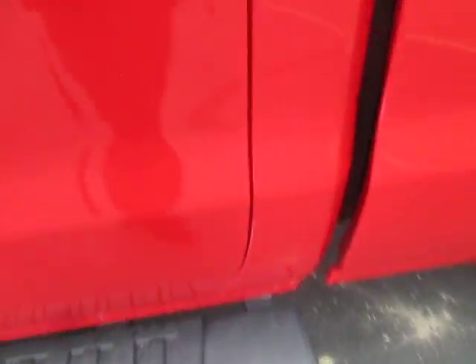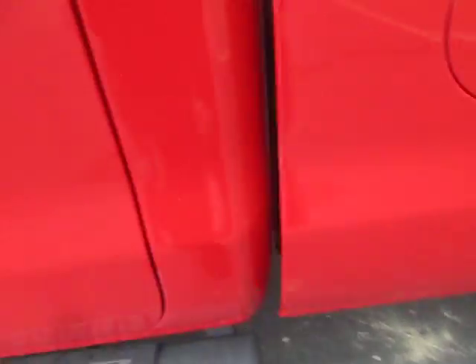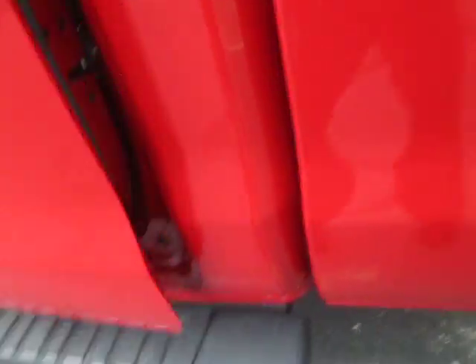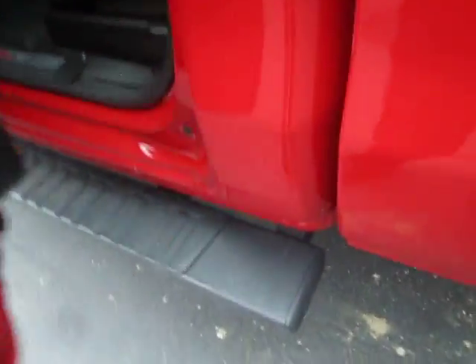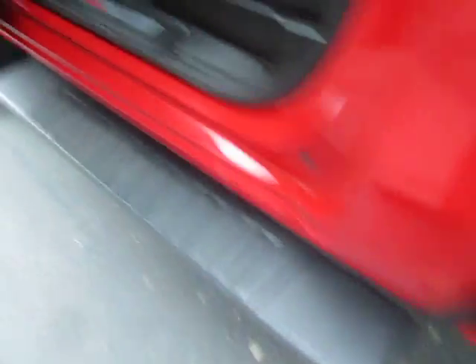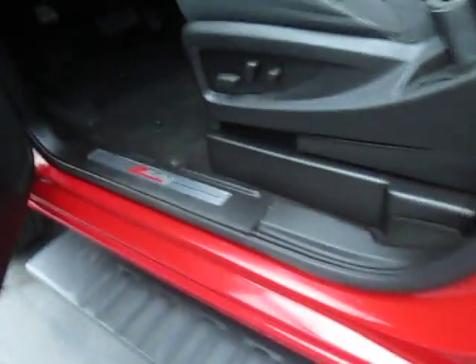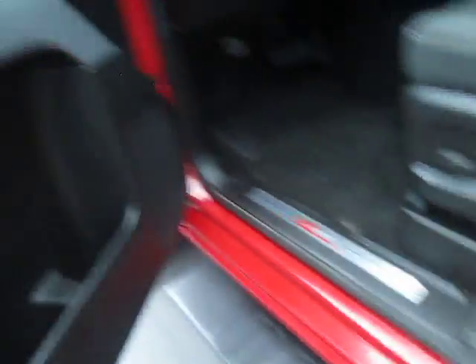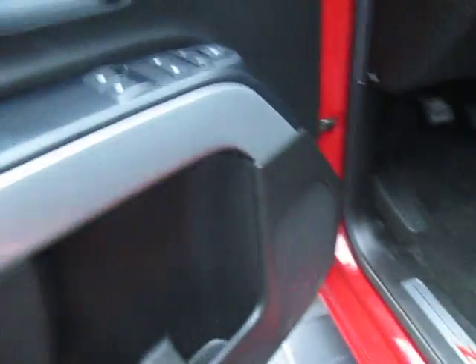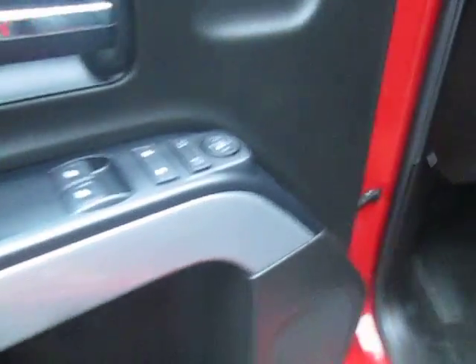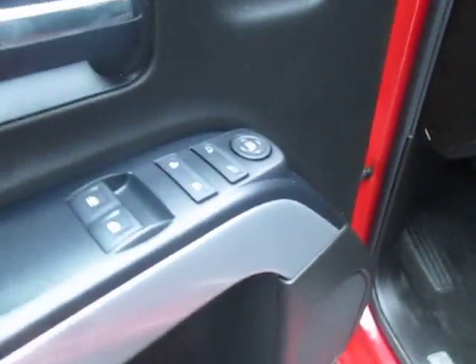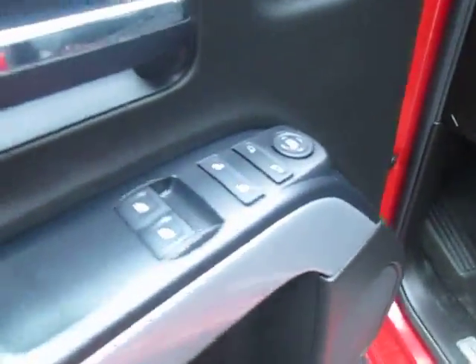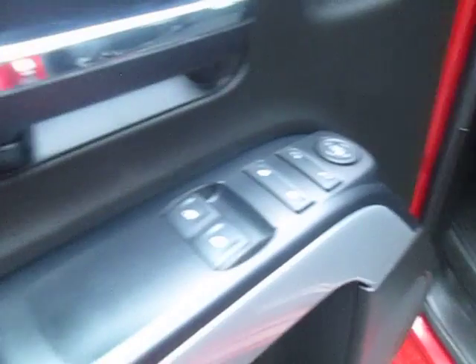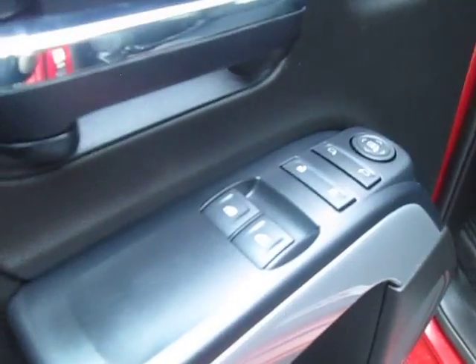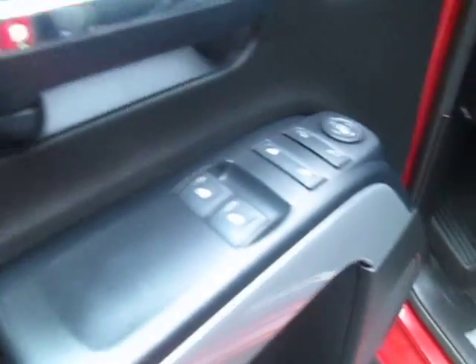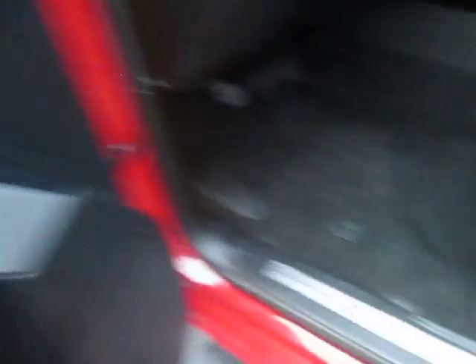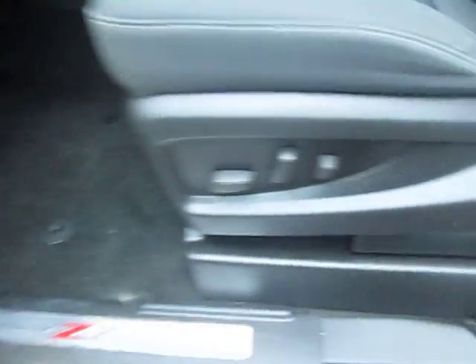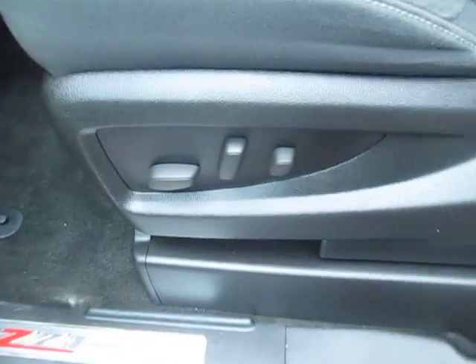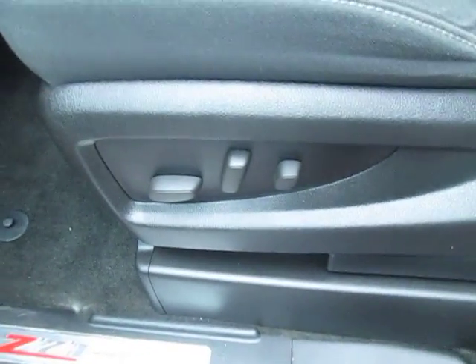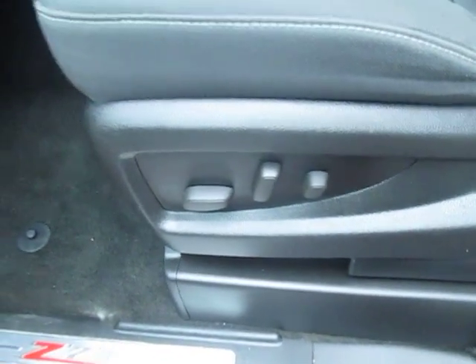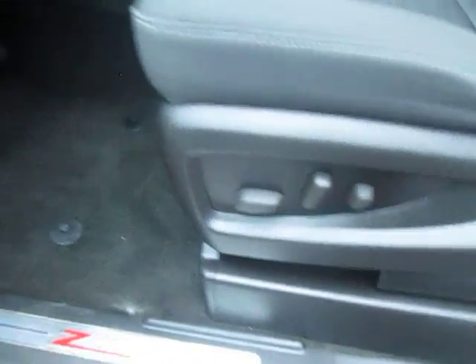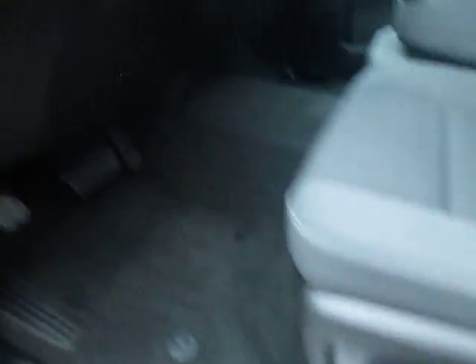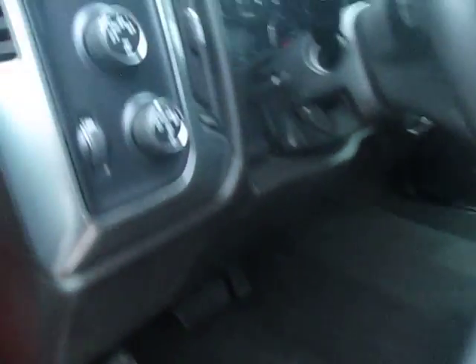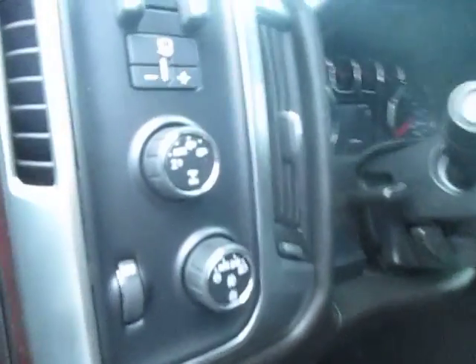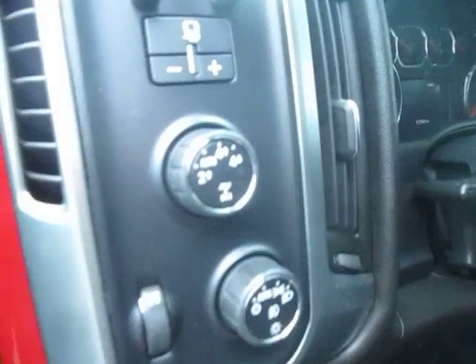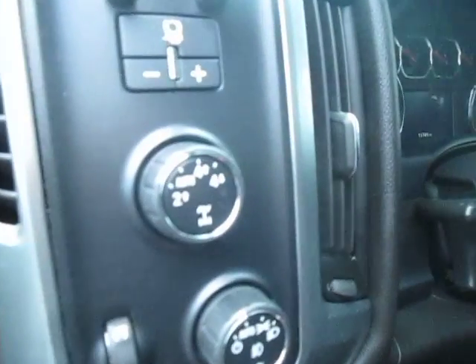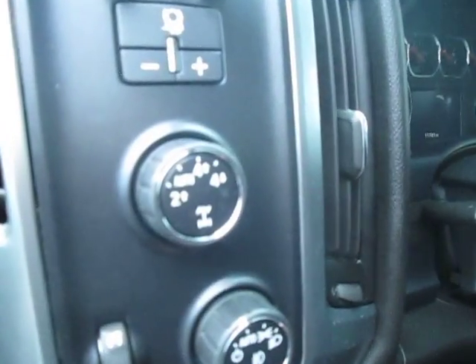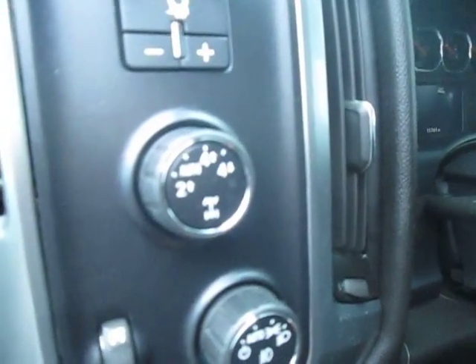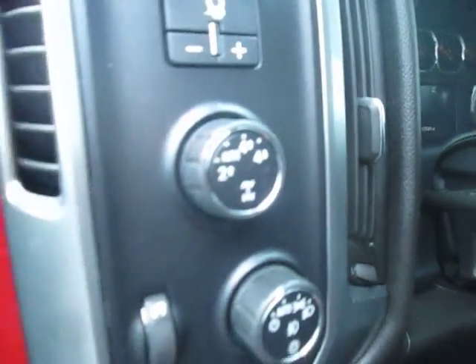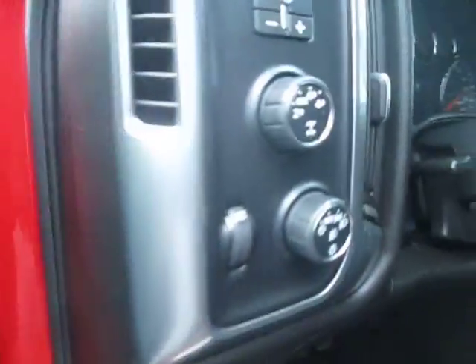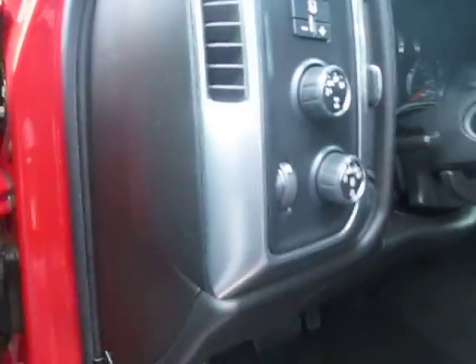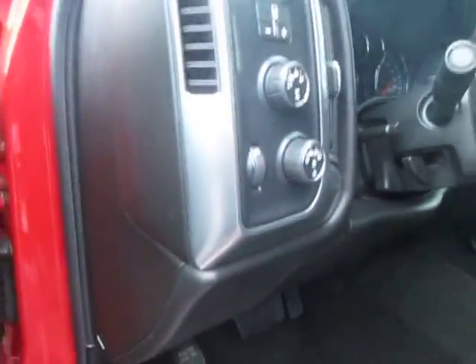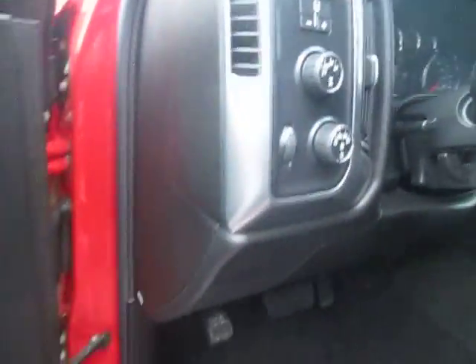Let's take a look on the inside. Automatic door locks, windows, mirror control, down below is our automatic seat control and four wheel drive to the left side of the steering wheel — four wheel drive control.